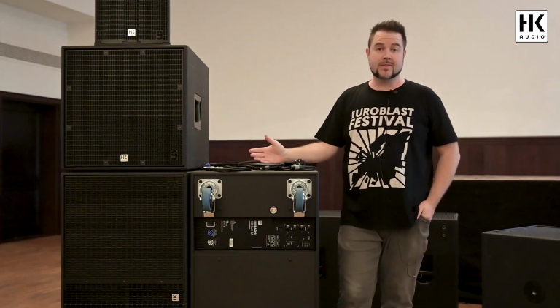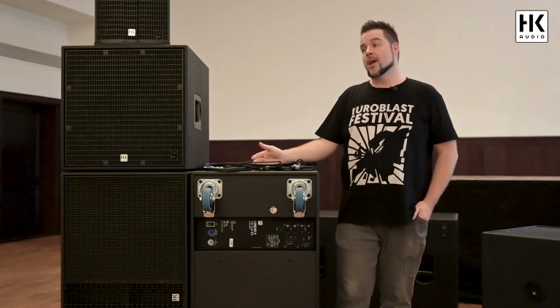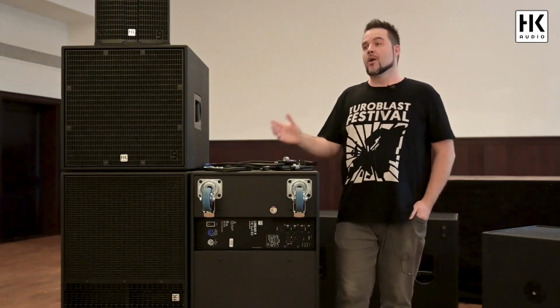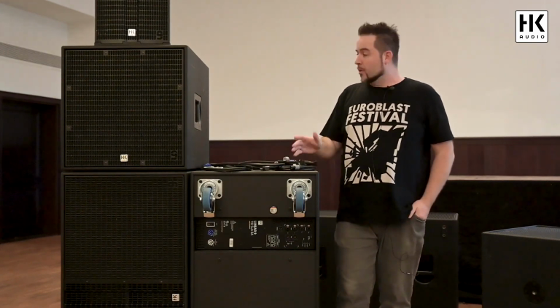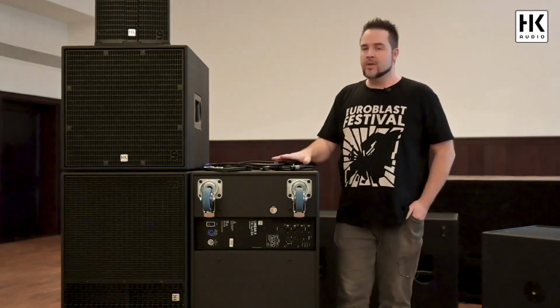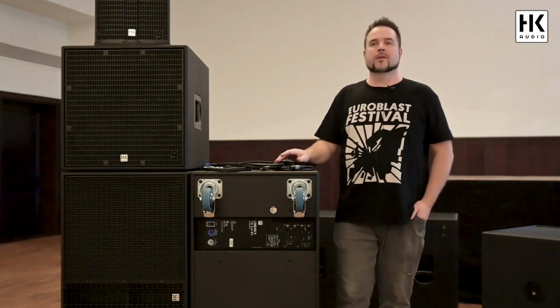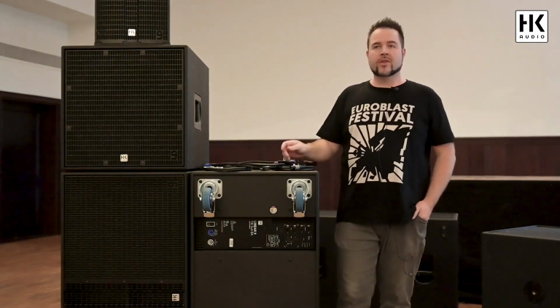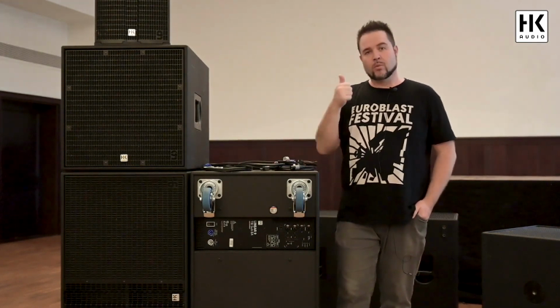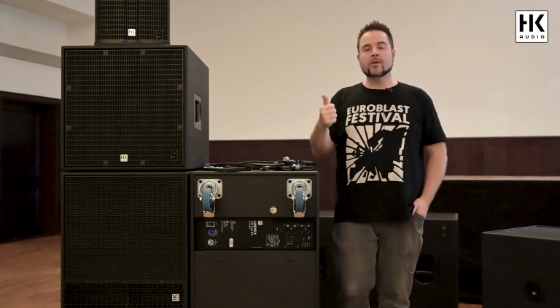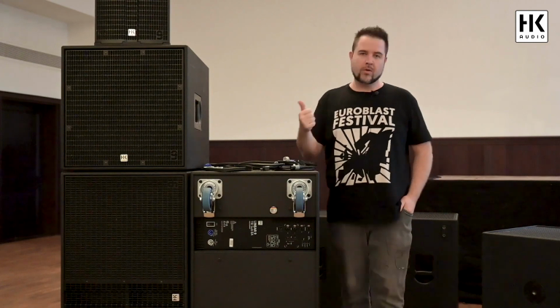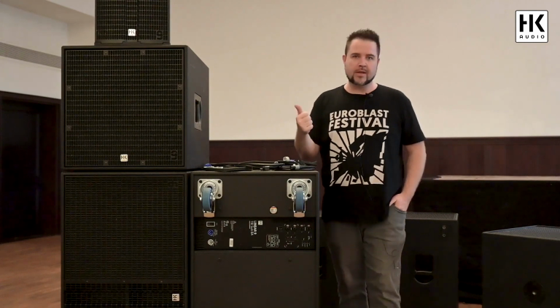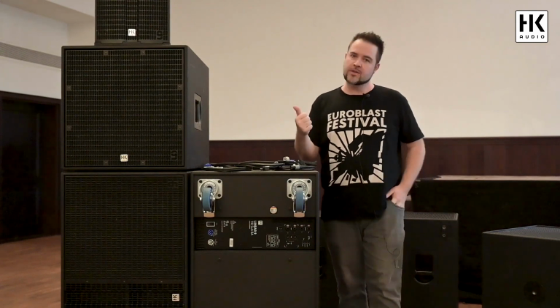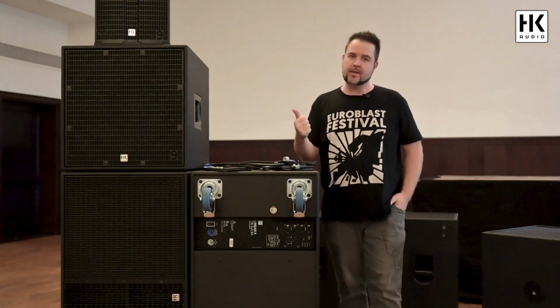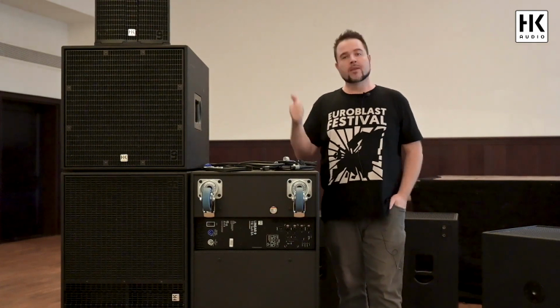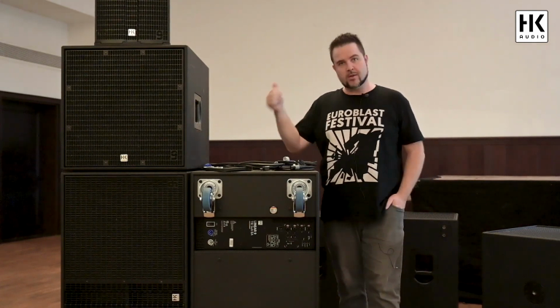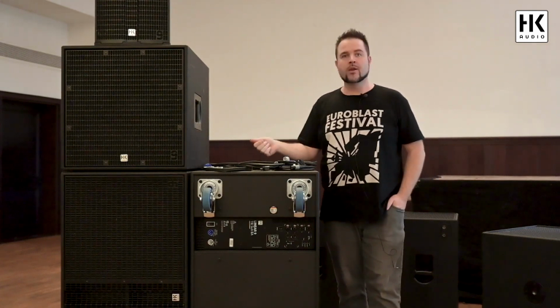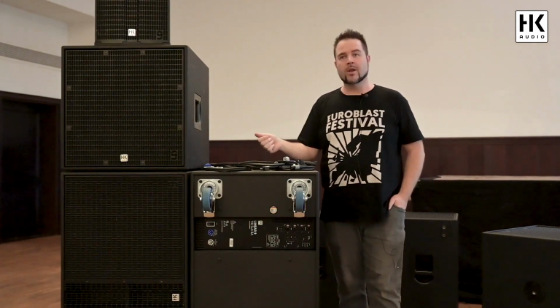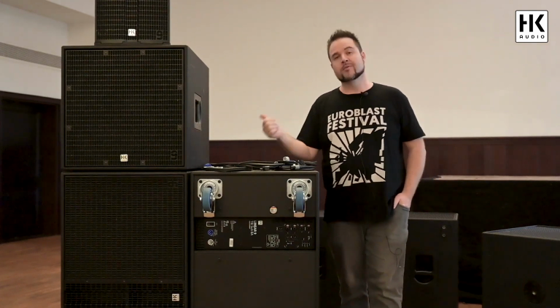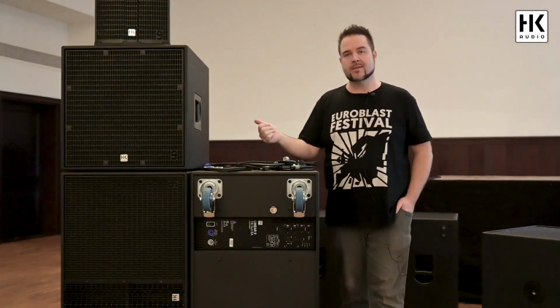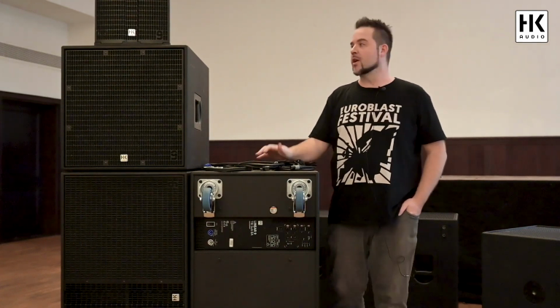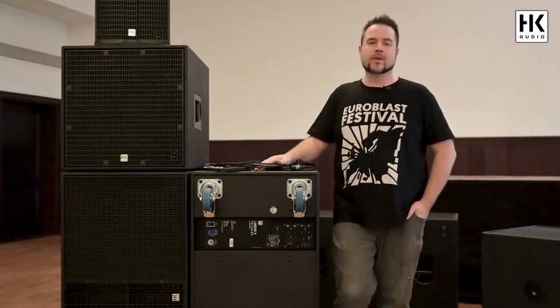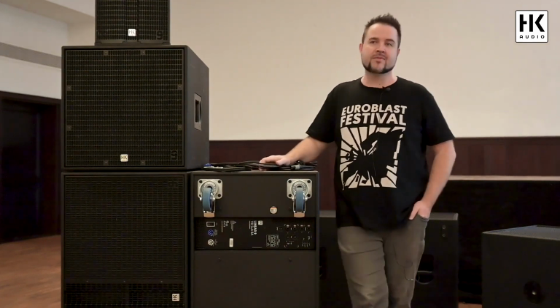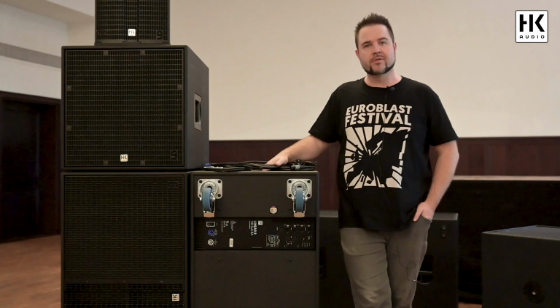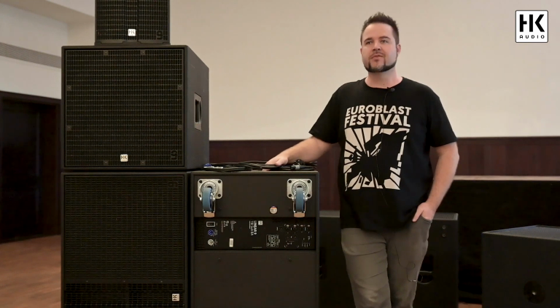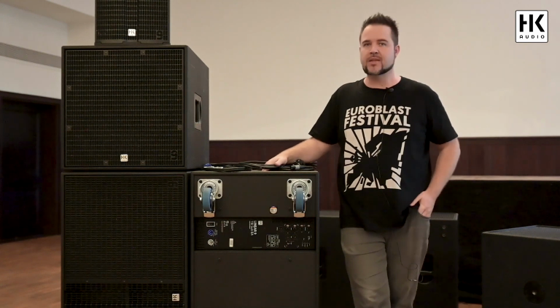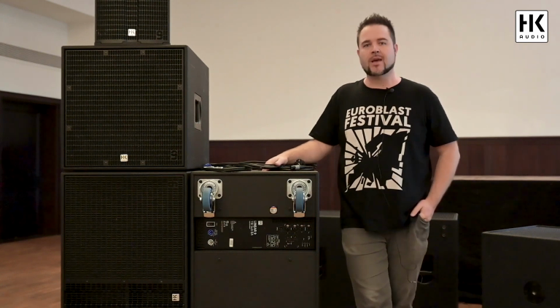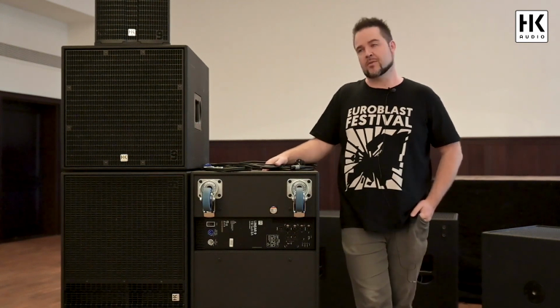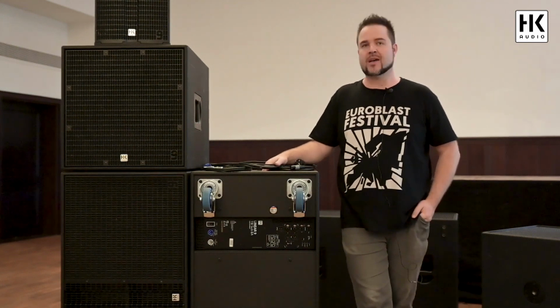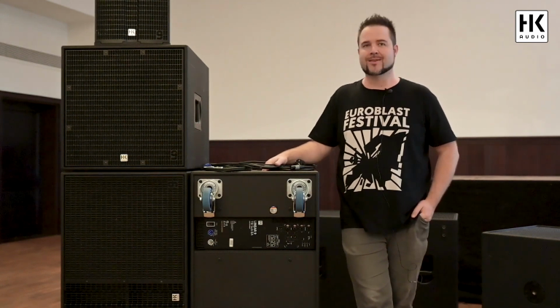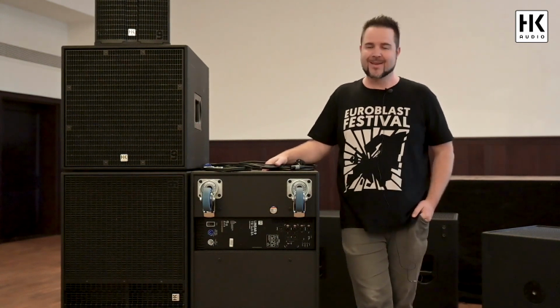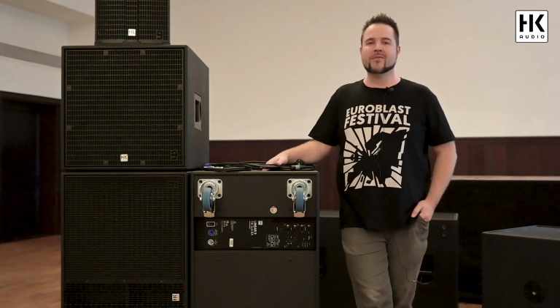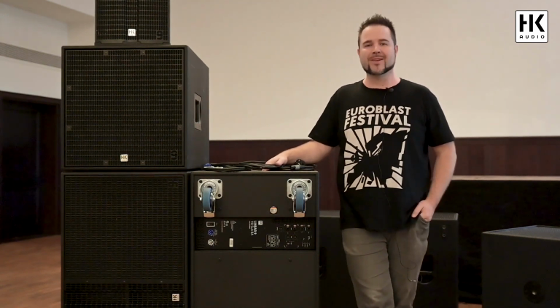You don't need more than one power outlet at your stack. They all run on one phase, so that's very convenient, very easy and fast. Have fun with it.